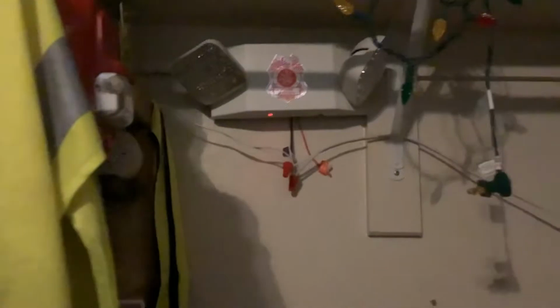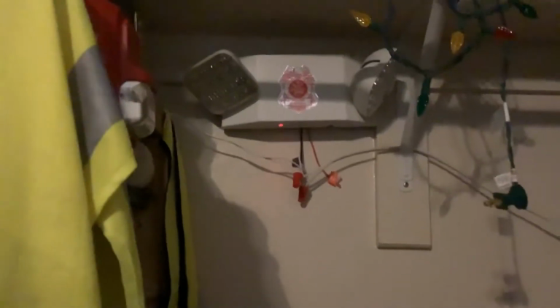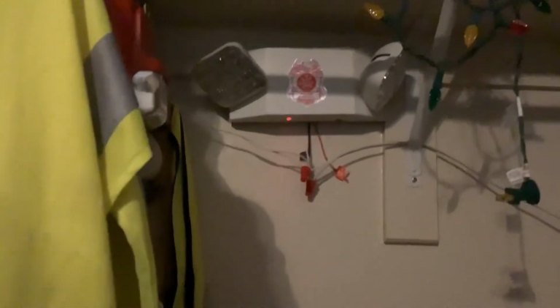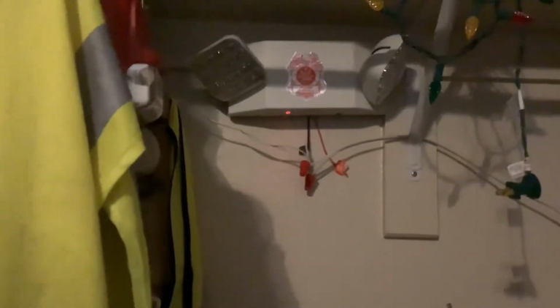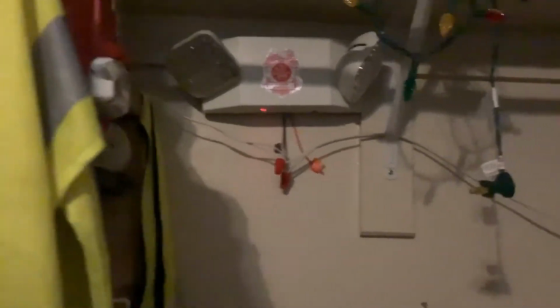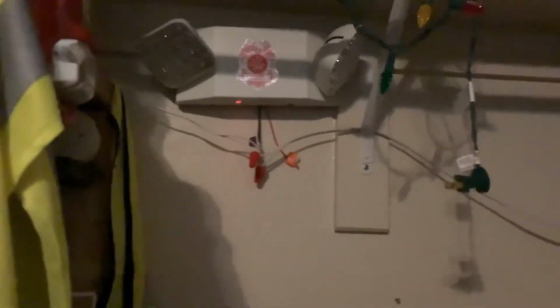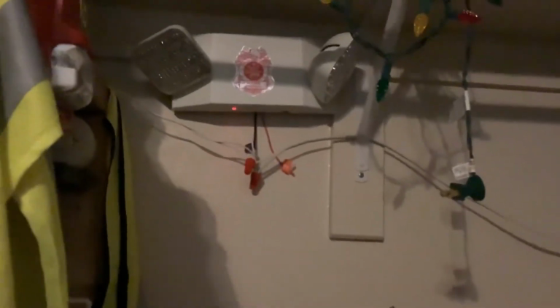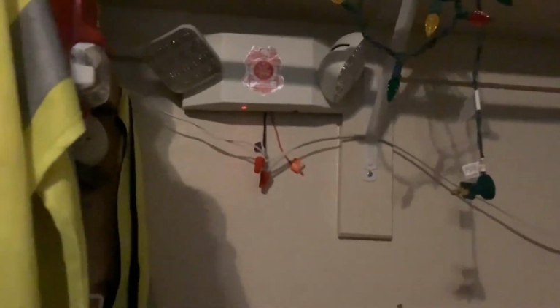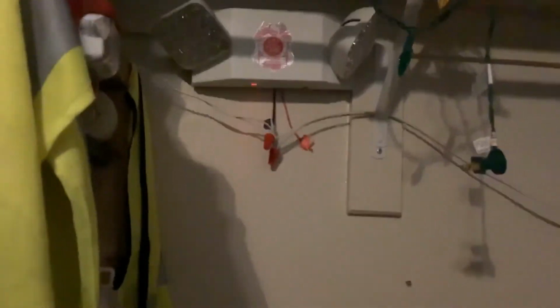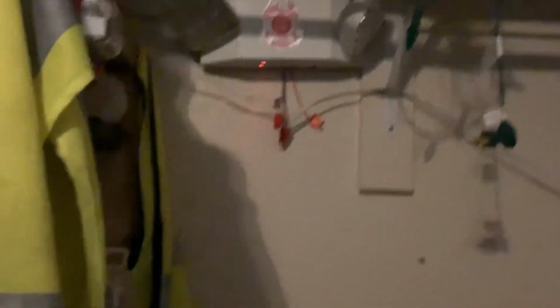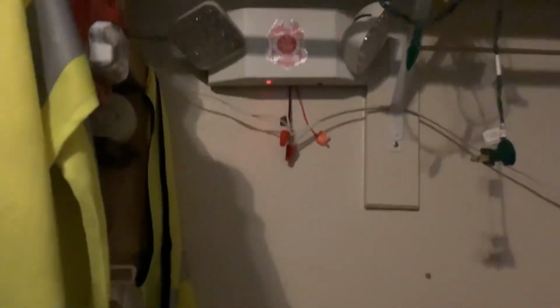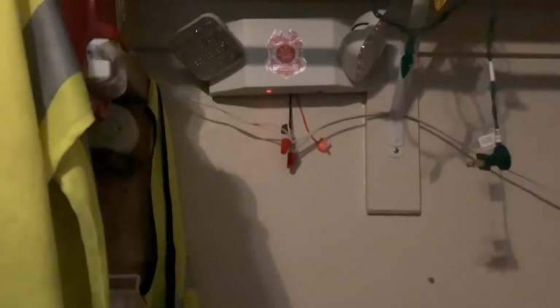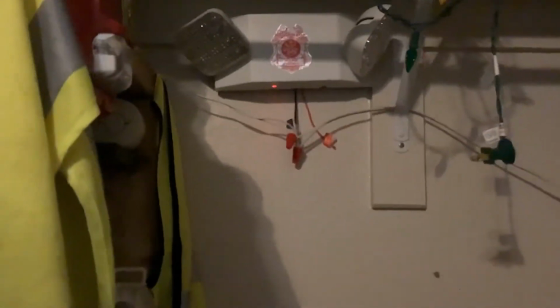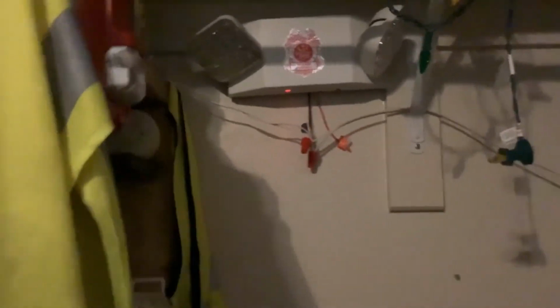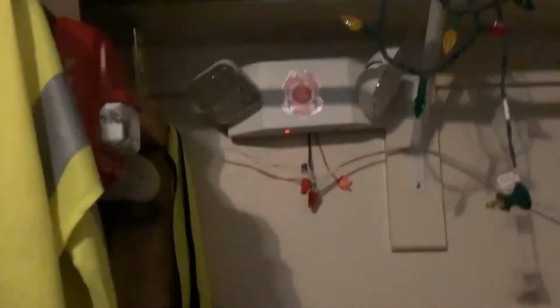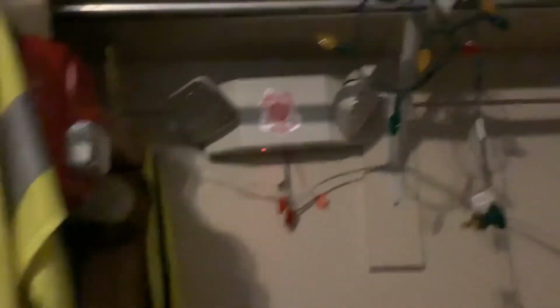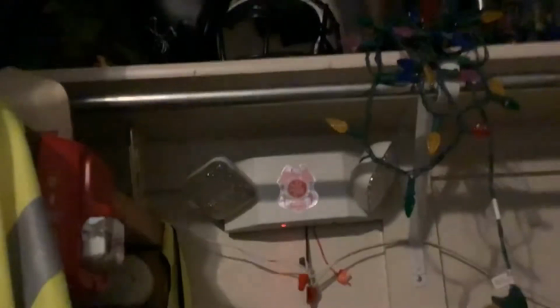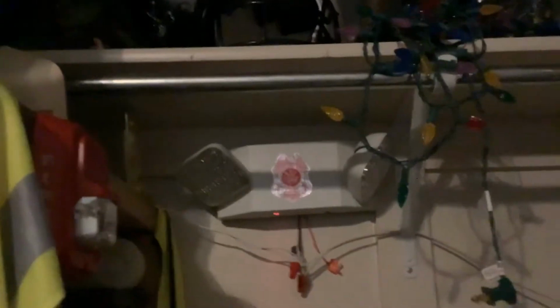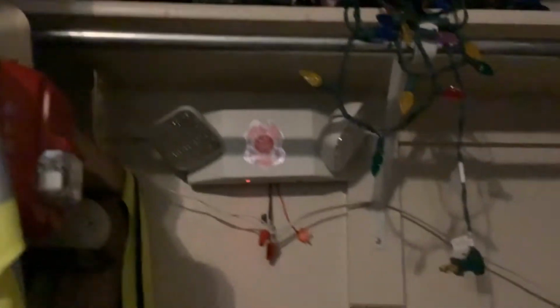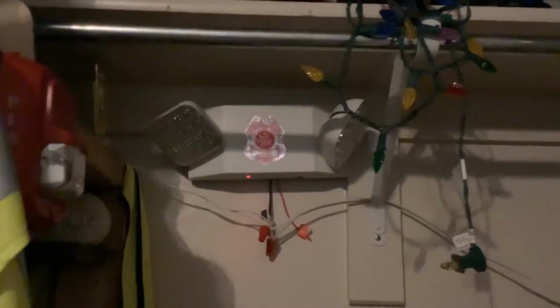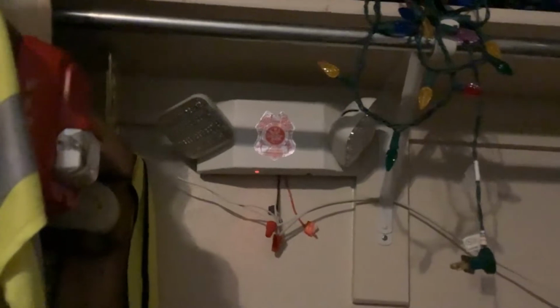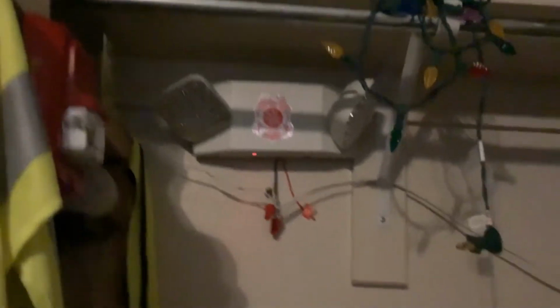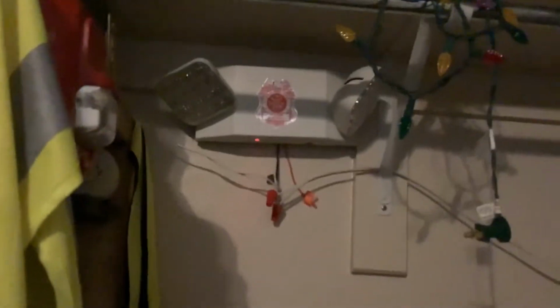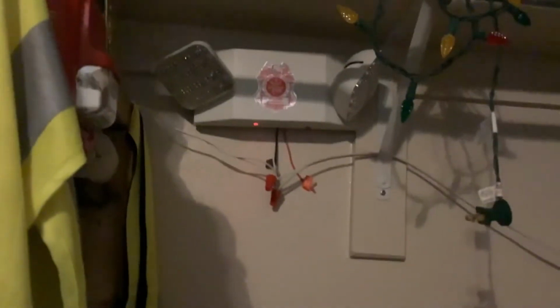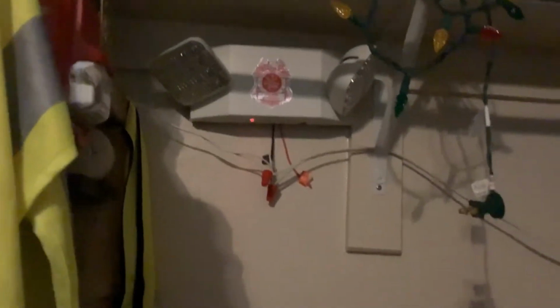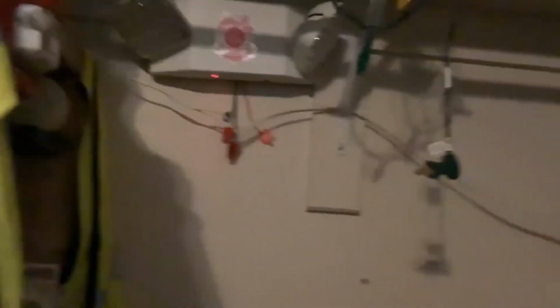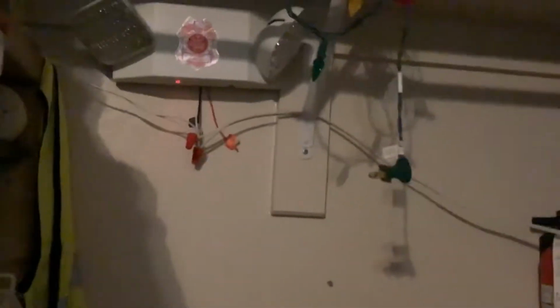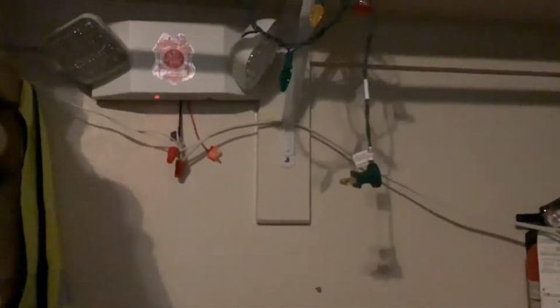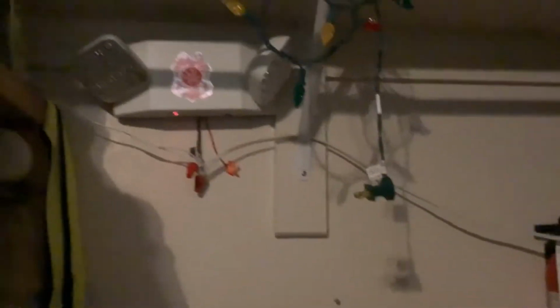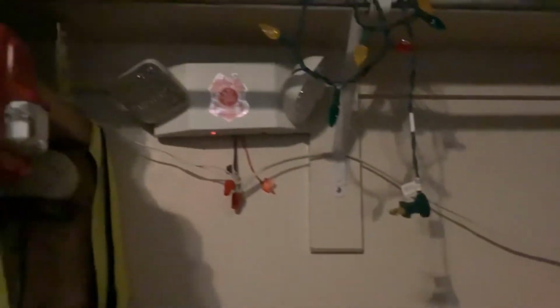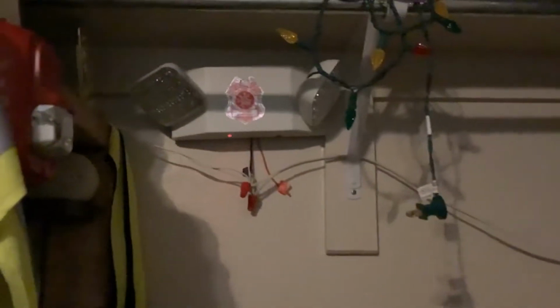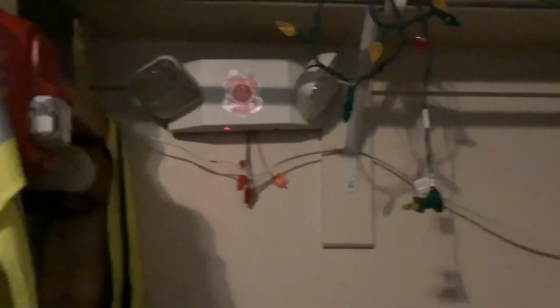Hey guys, JTB Safety here. Today we're going to be doing an August emergency light inspection and fire alarm inspection.